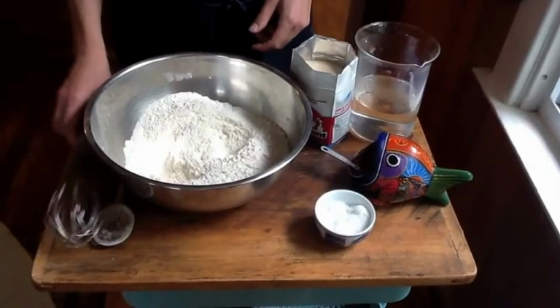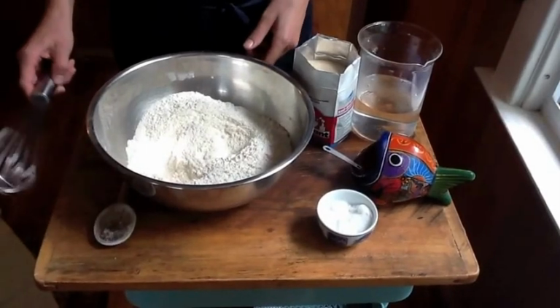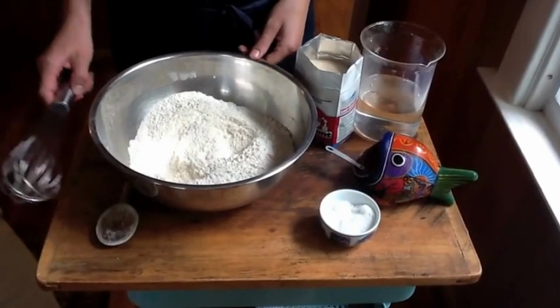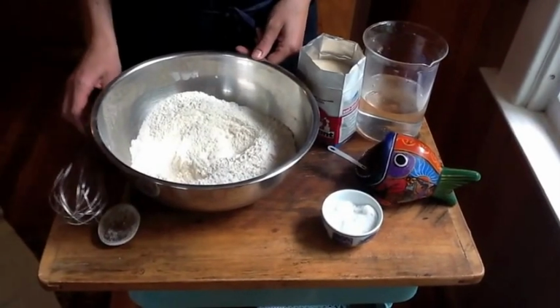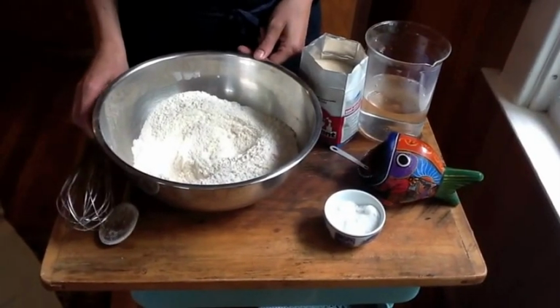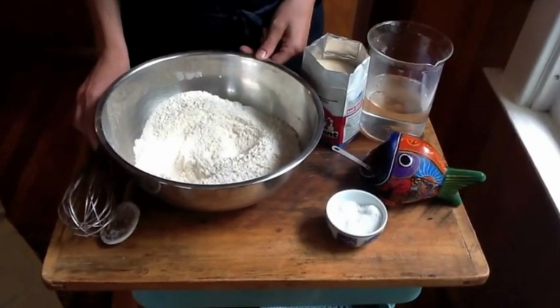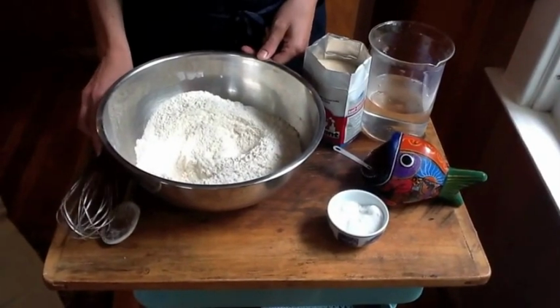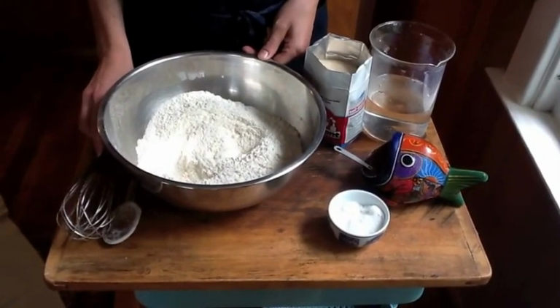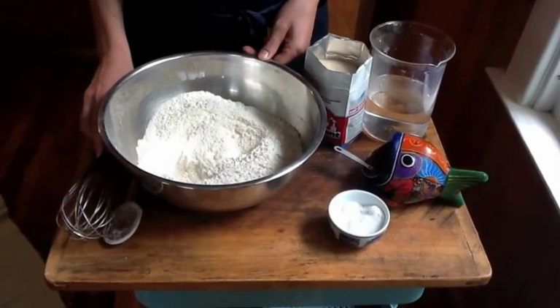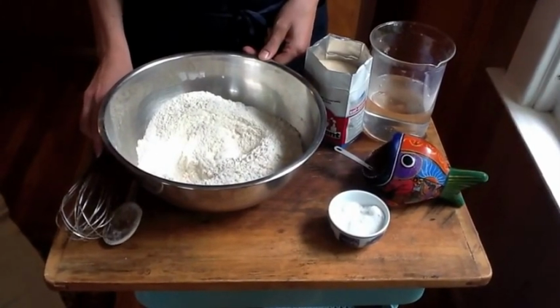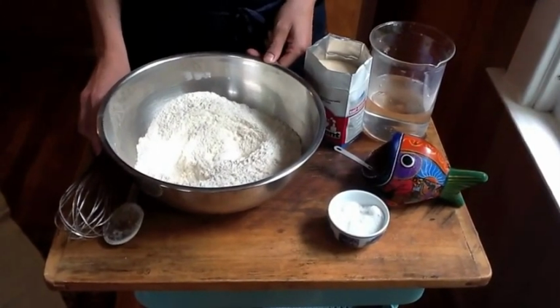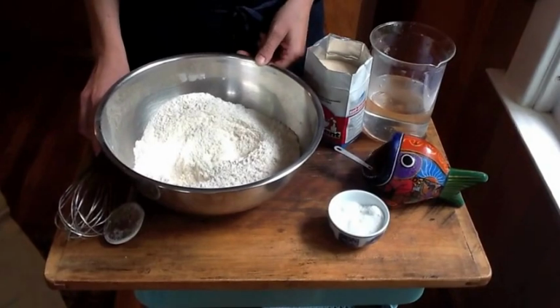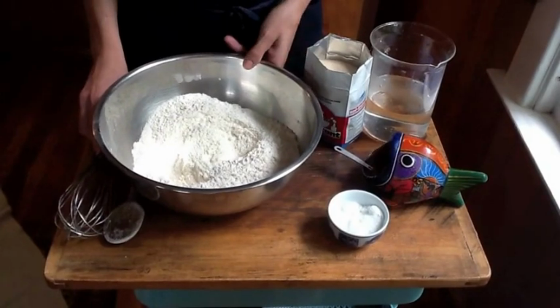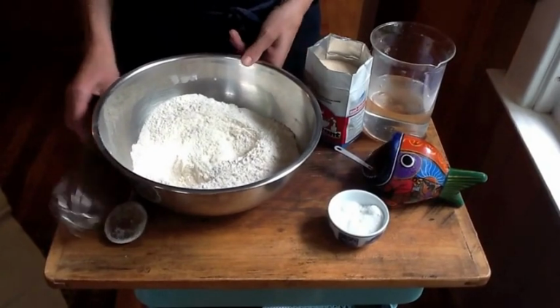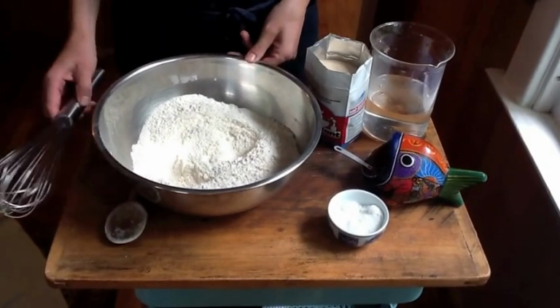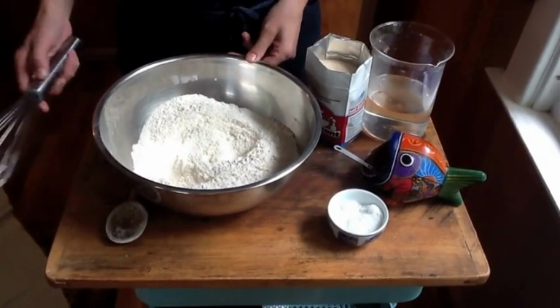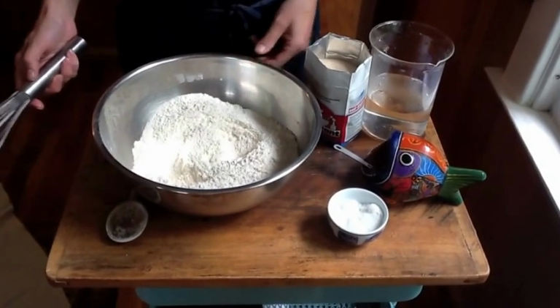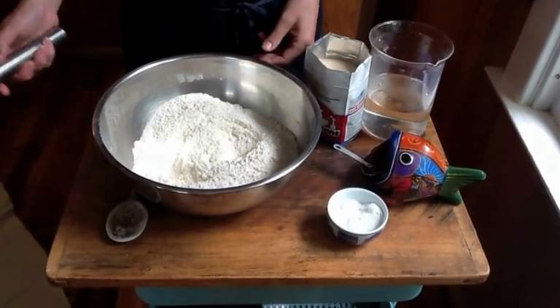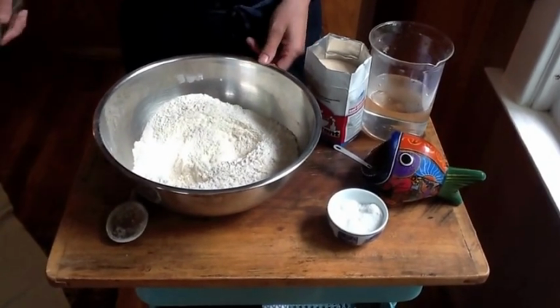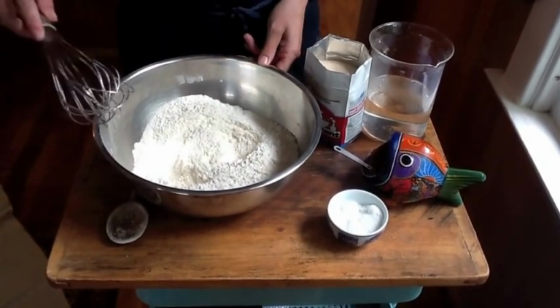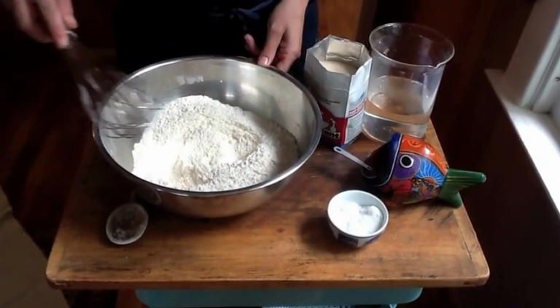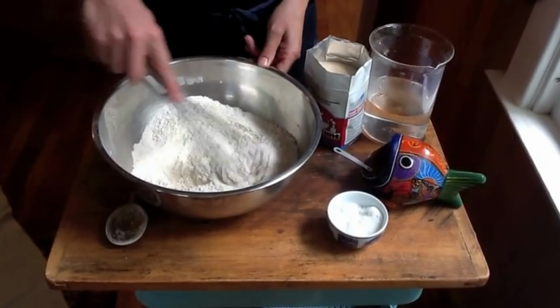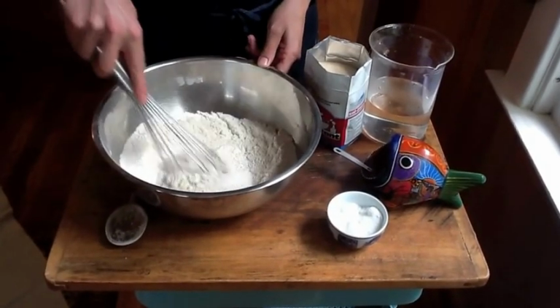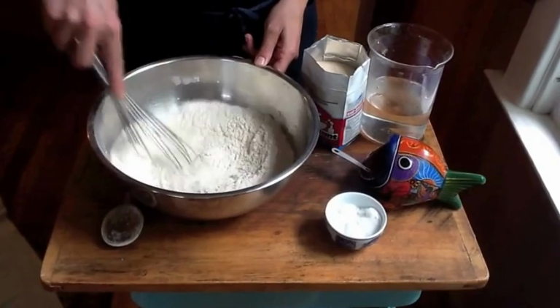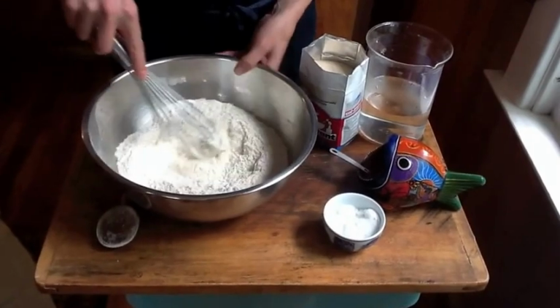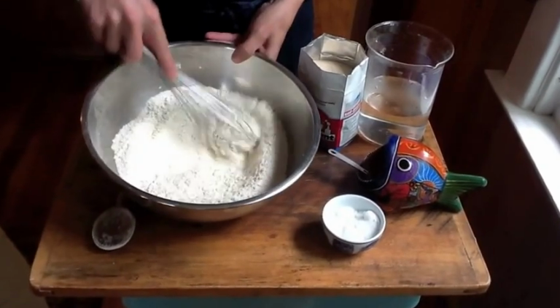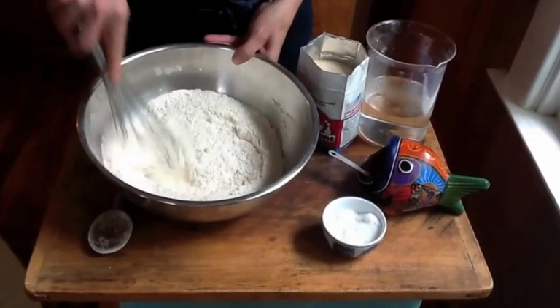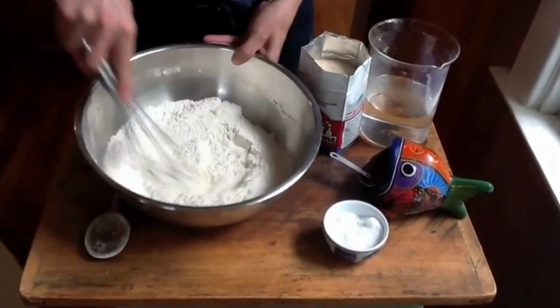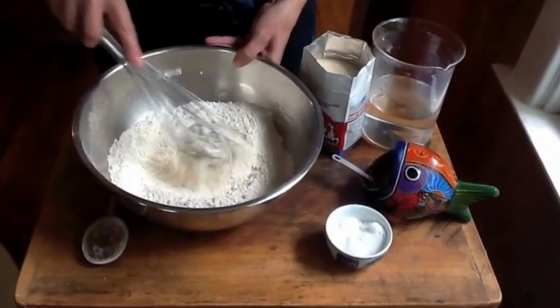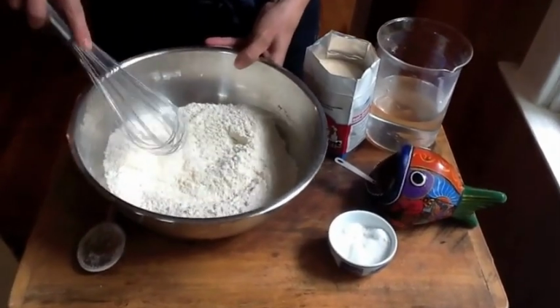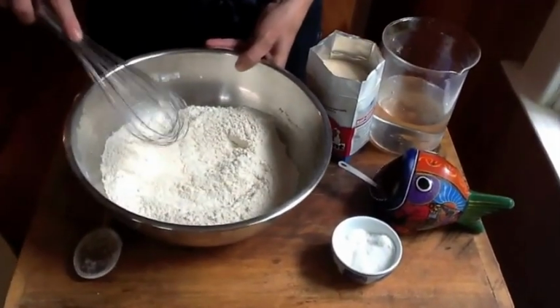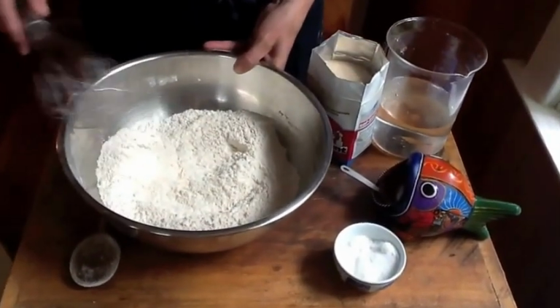Since there have been some questions about the texture of the peasant bread, I thought it would be helpful to make a little video. So I have one pound two ounces of flour here, all-purpose flour, about 510 grams.